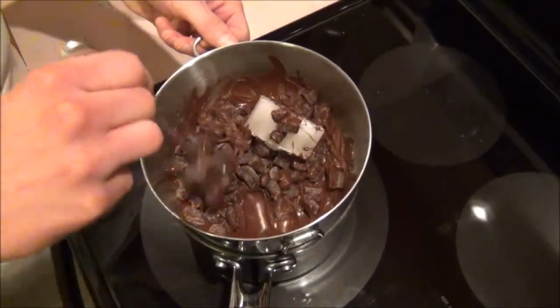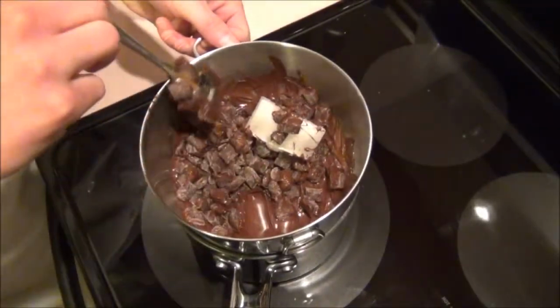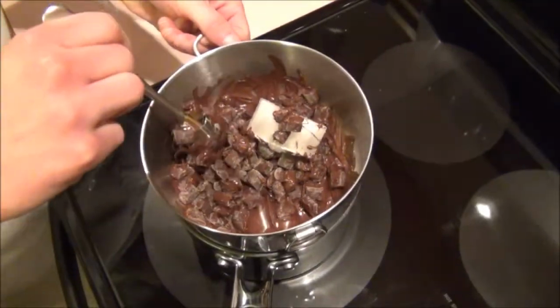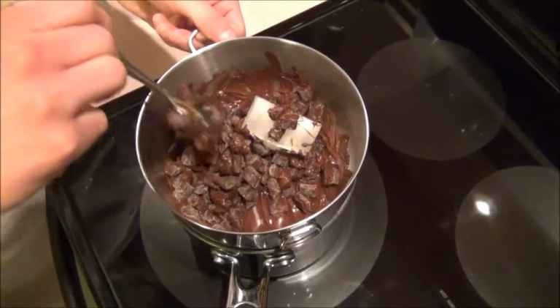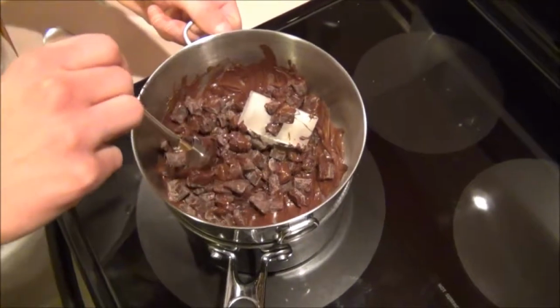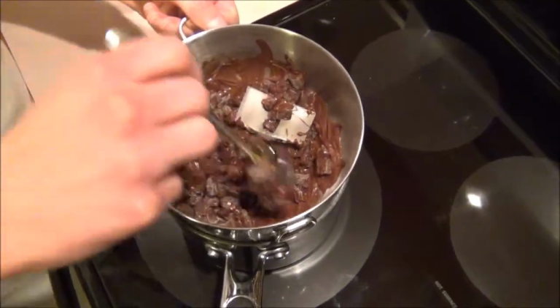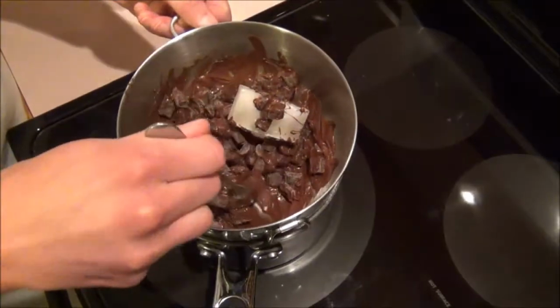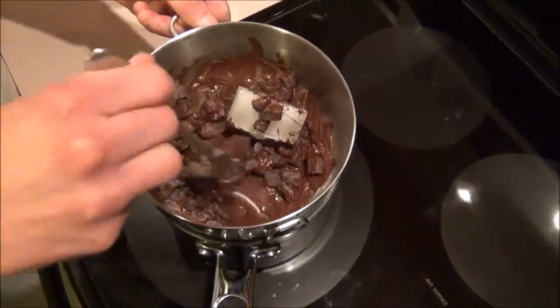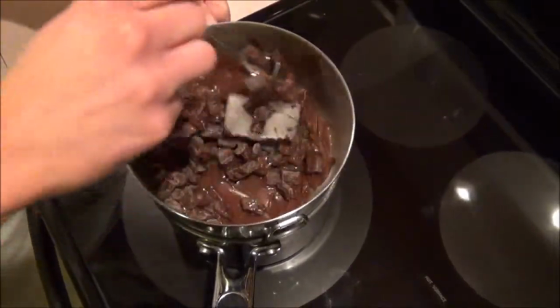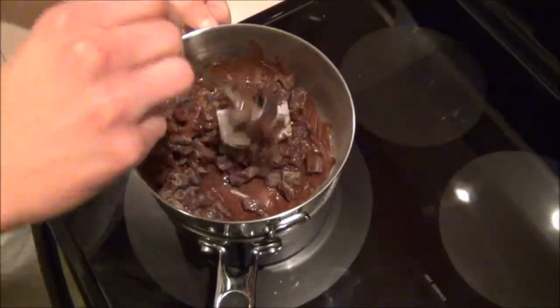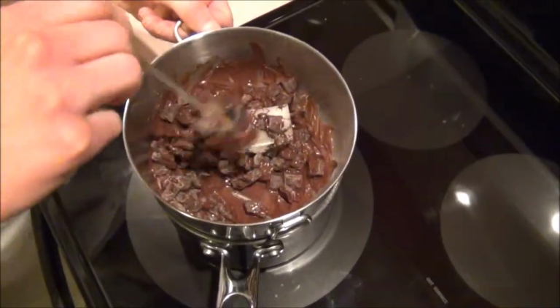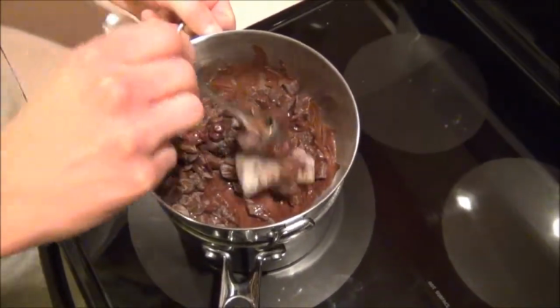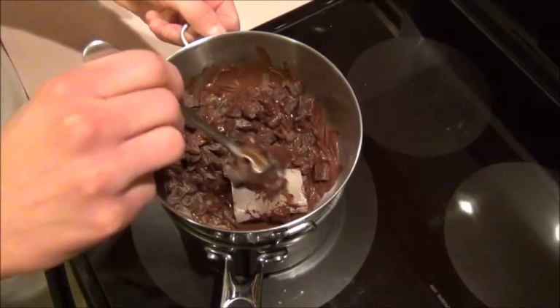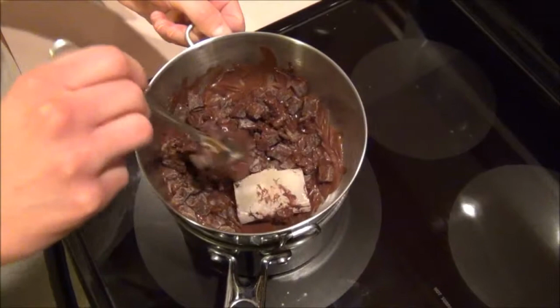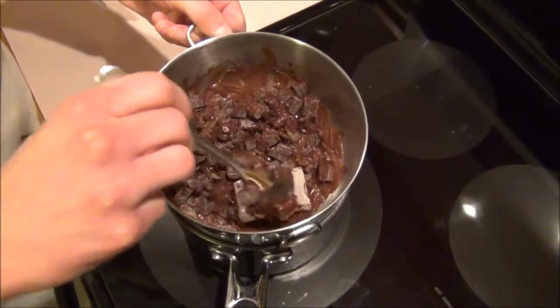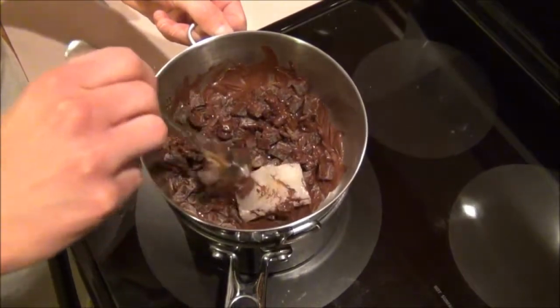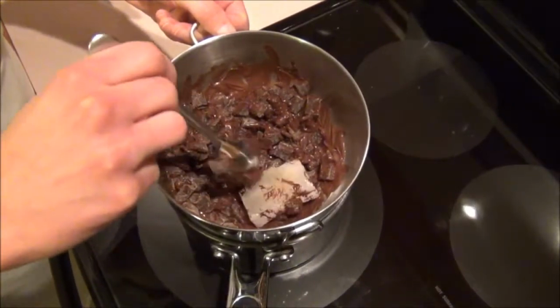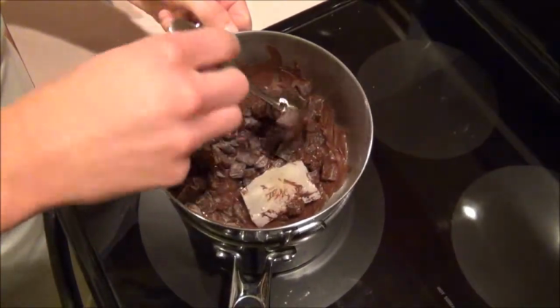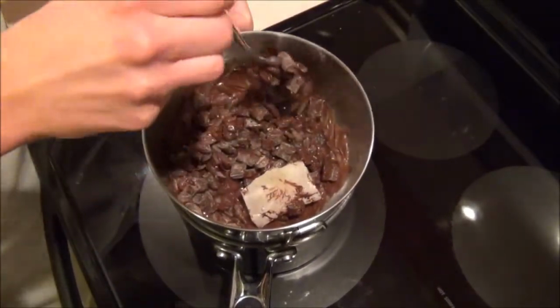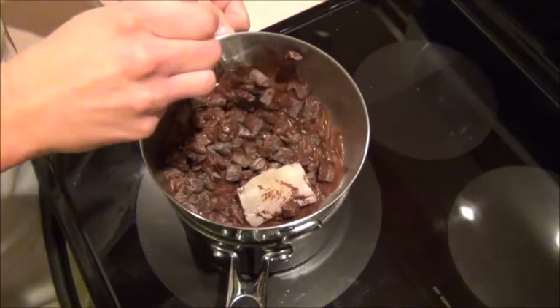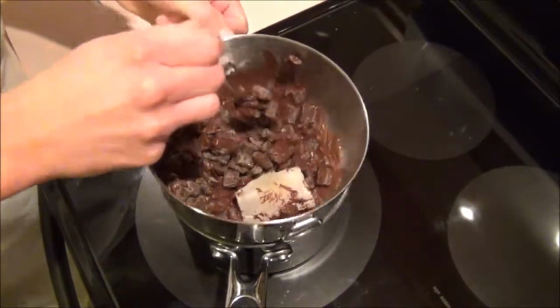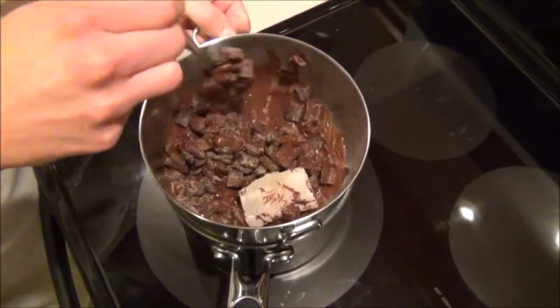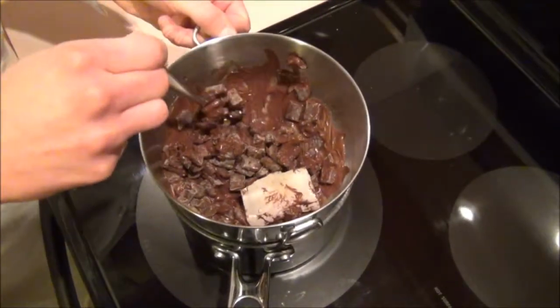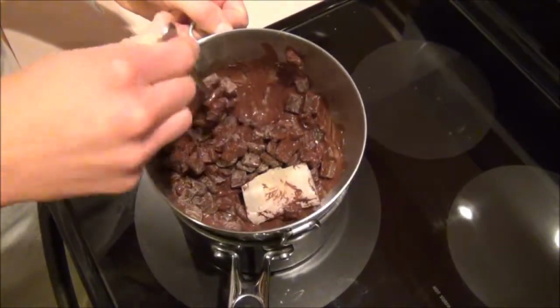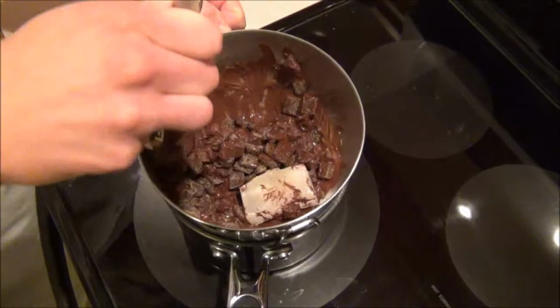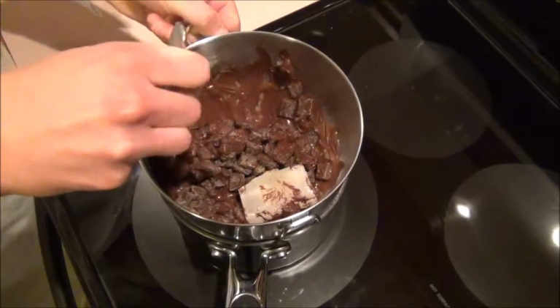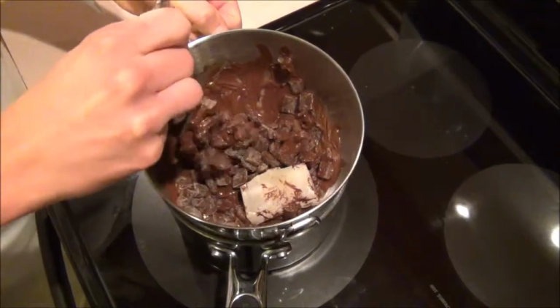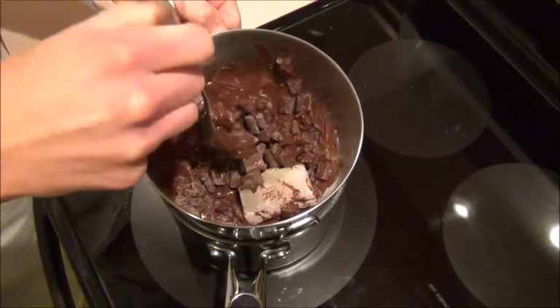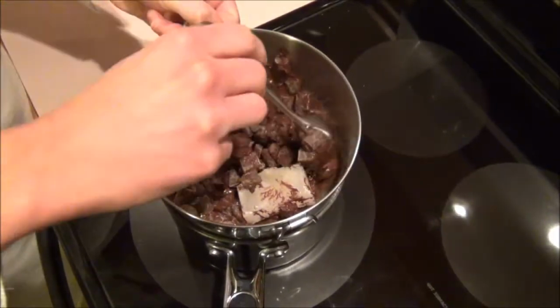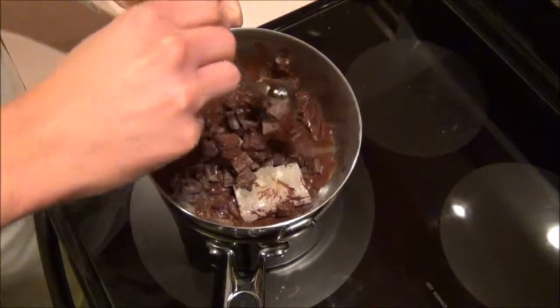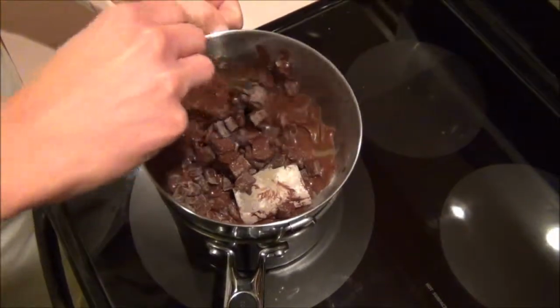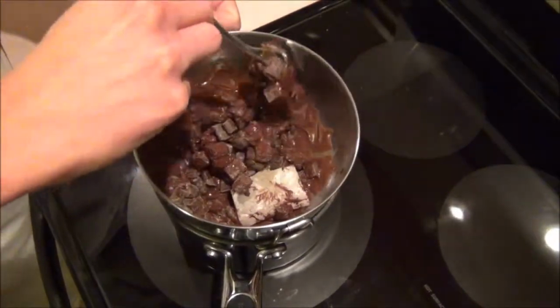Since chocolate keeps its shape during melting, it's very important to stir the mixture periodically. I've added a piece of wax in here because I want my chocolate to be able to harden and it'll give it a nice sheen. But if you were melting your chocolate to create a chocolate sauce, you would not add the wax, of course.